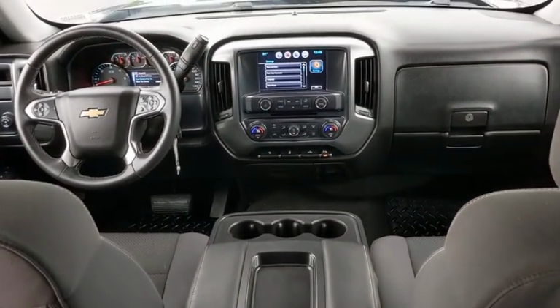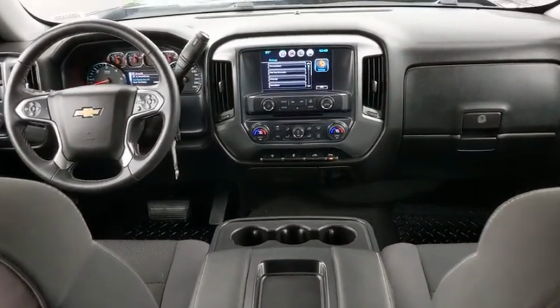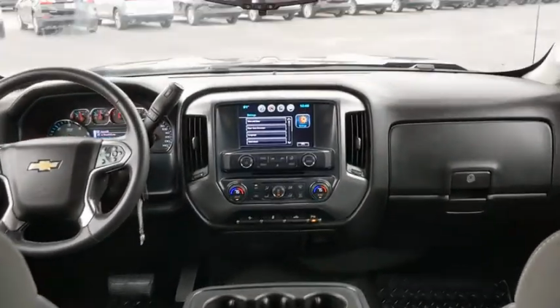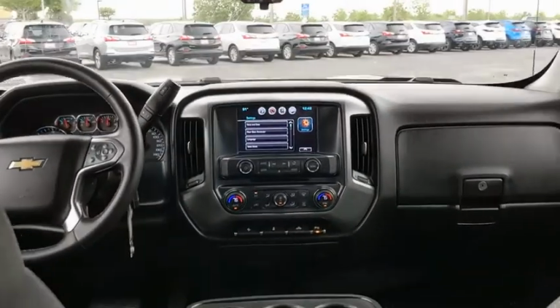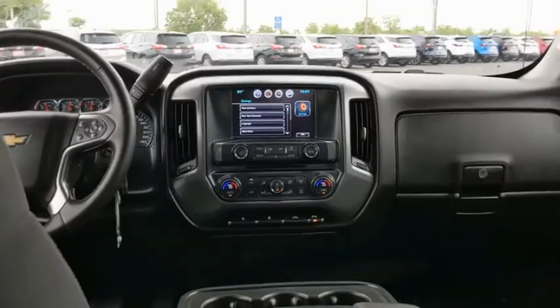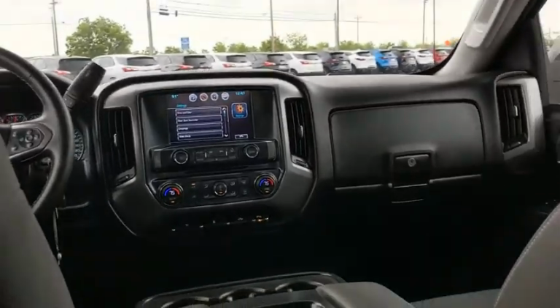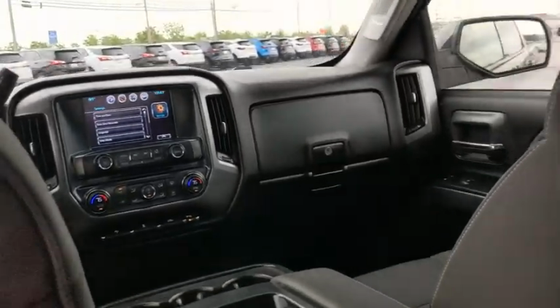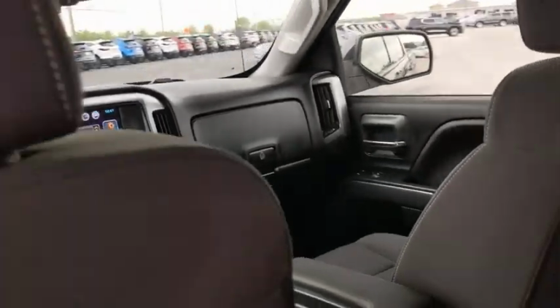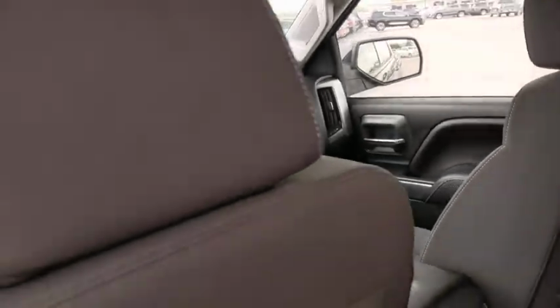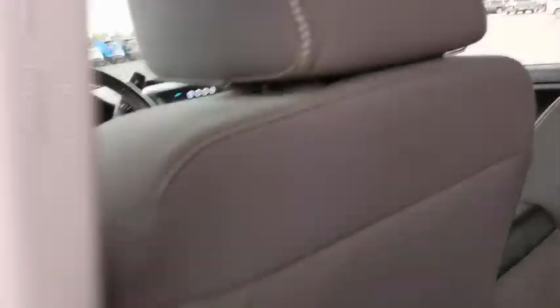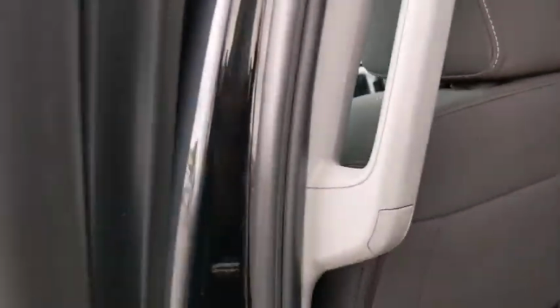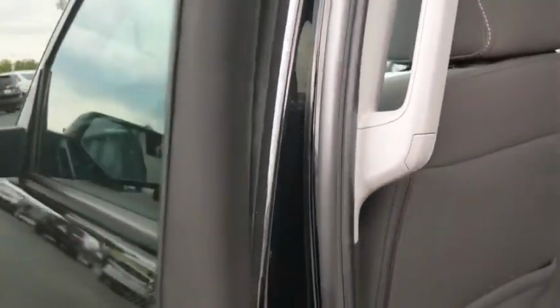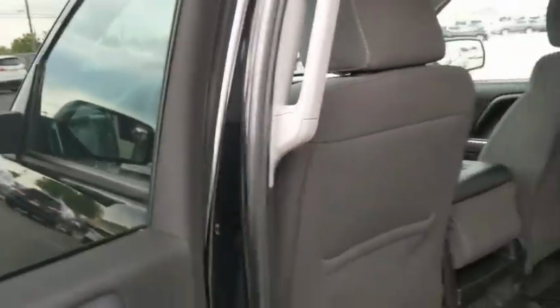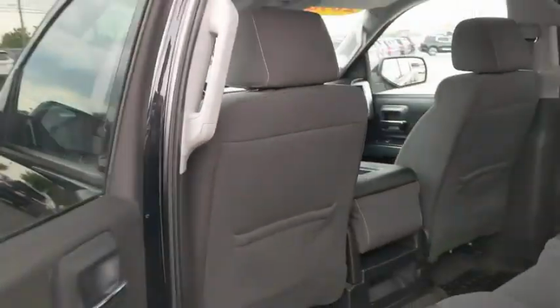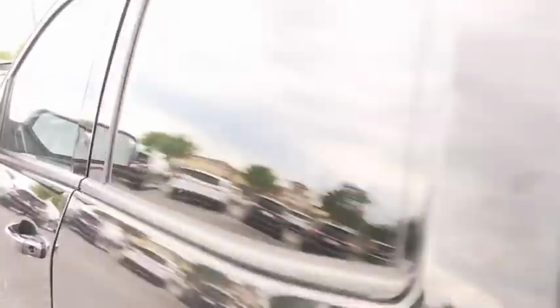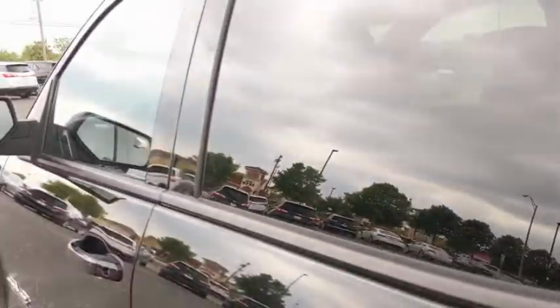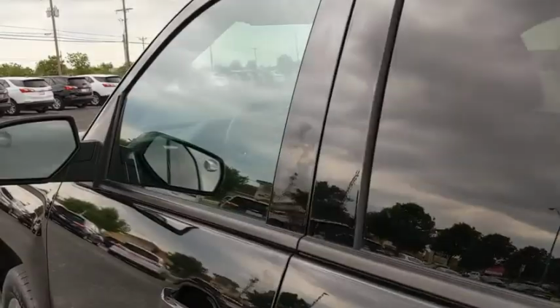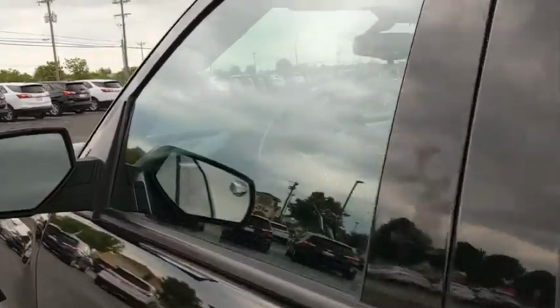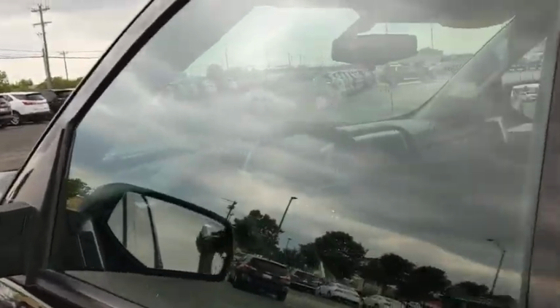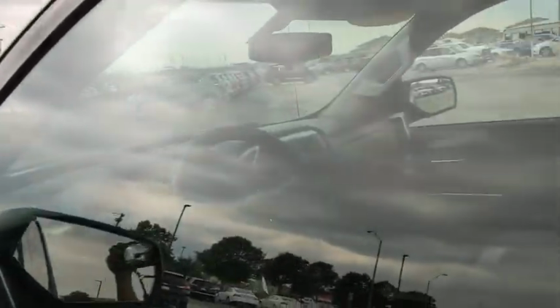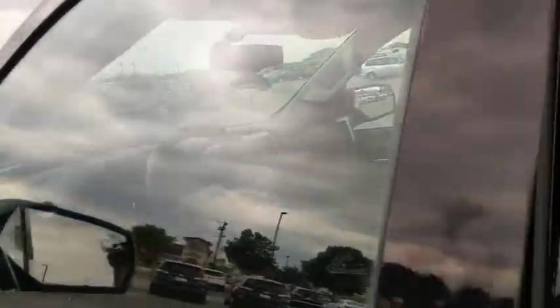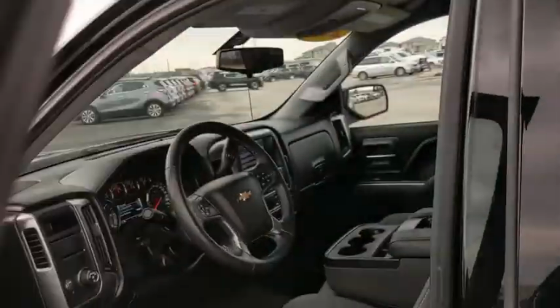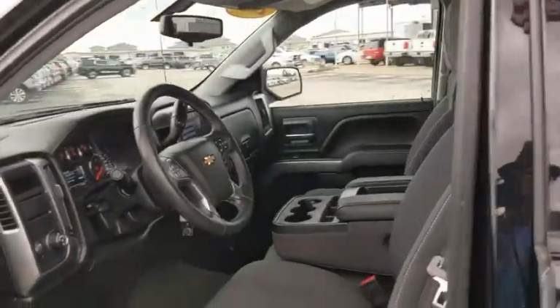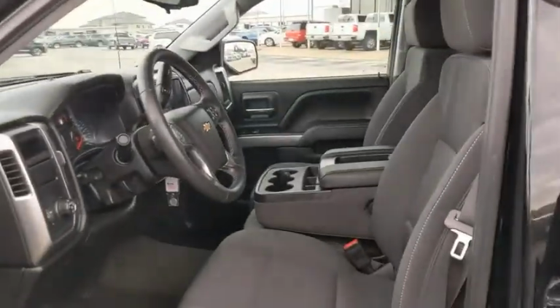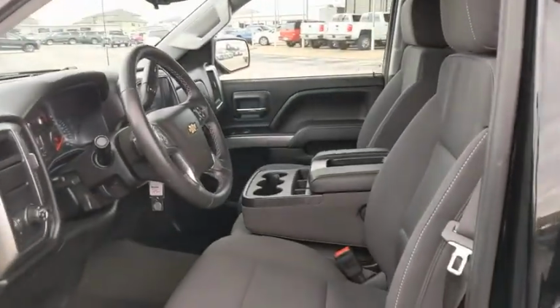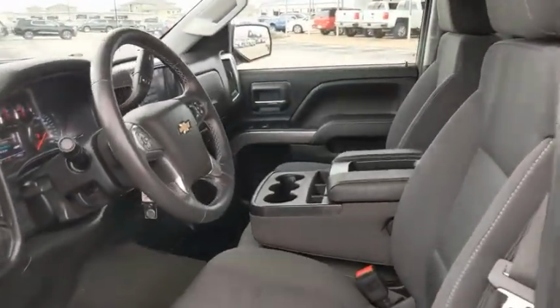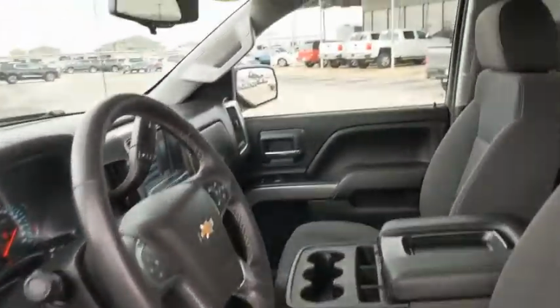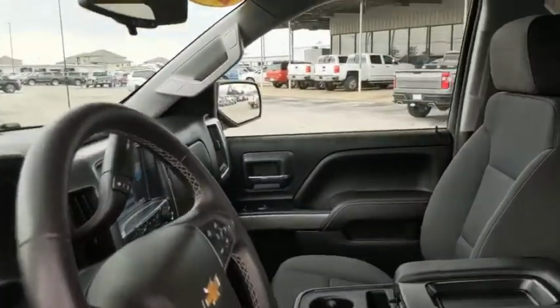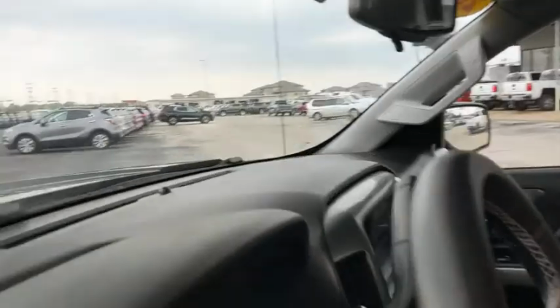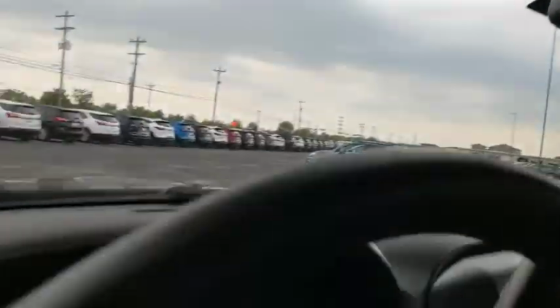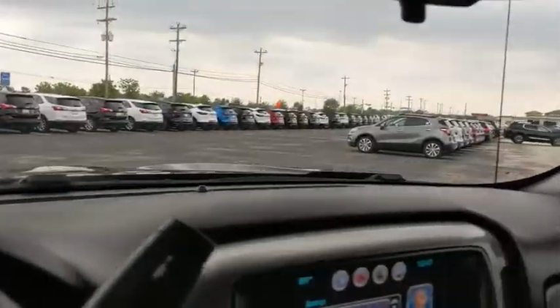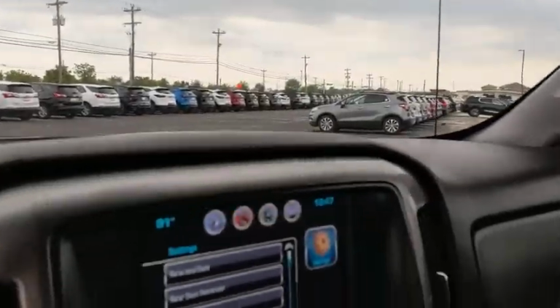Aluminum wheels, AM-FM stereo radio, universal garage door opener, power windows, power door locks, MP3 player. This vehicle is CARFAX certified, one owner, and qualifies for CARFAX's buyback guarantee.